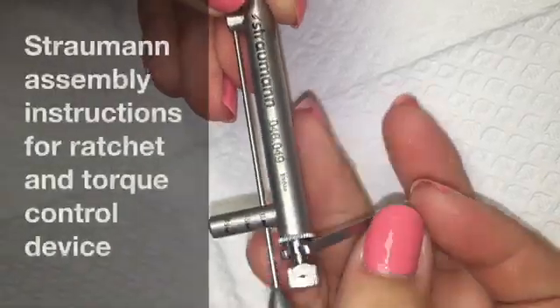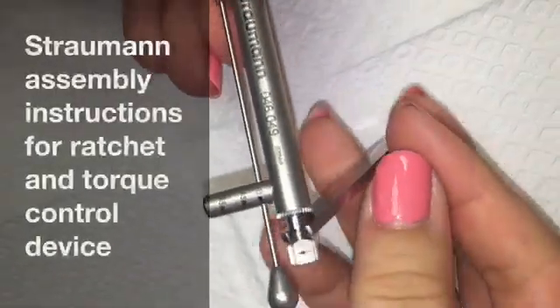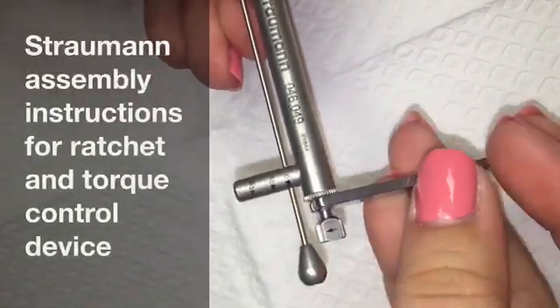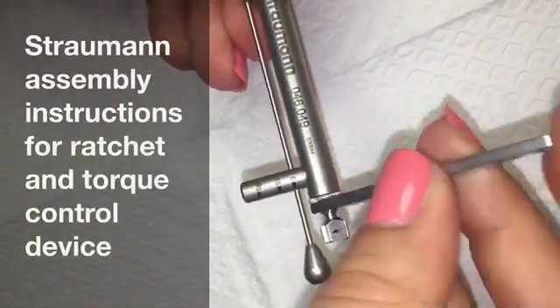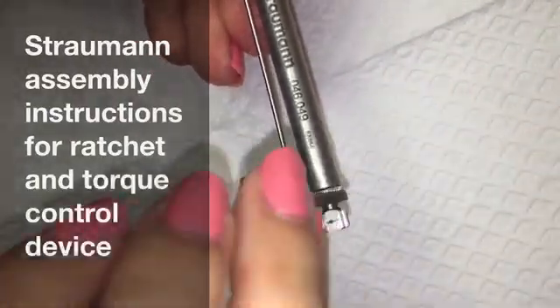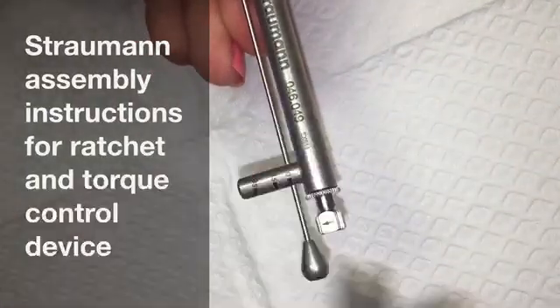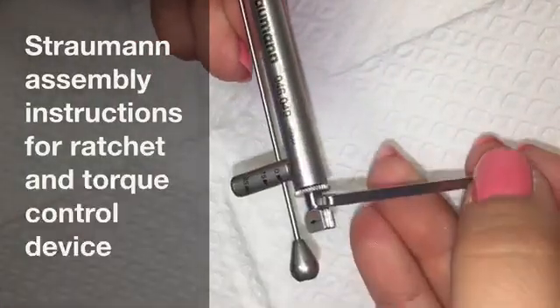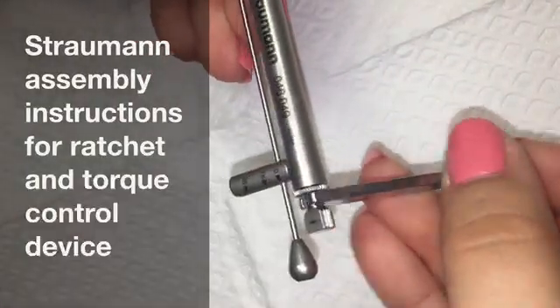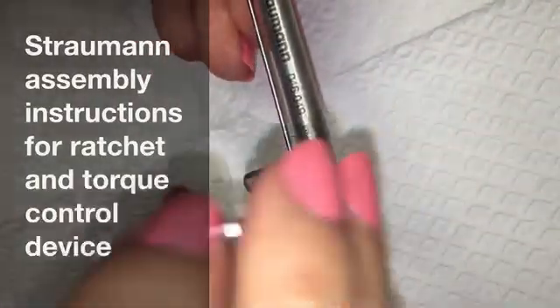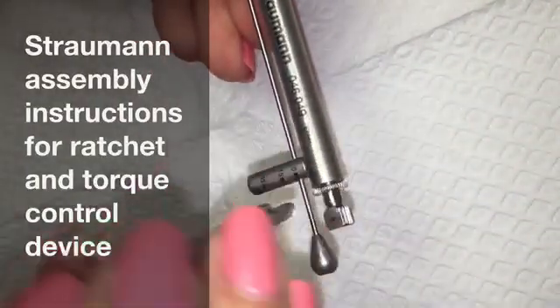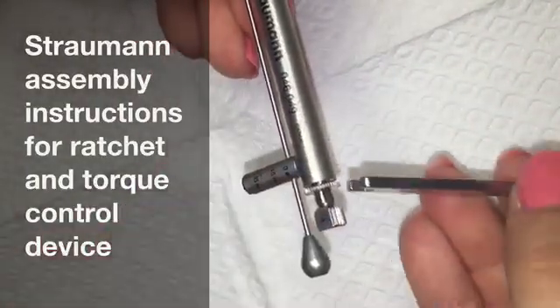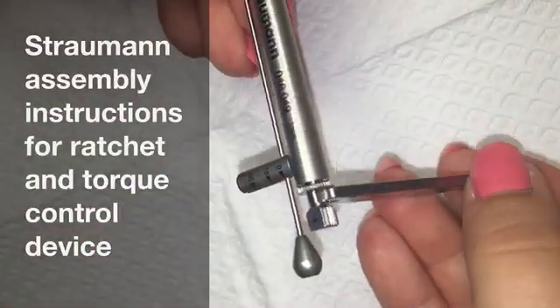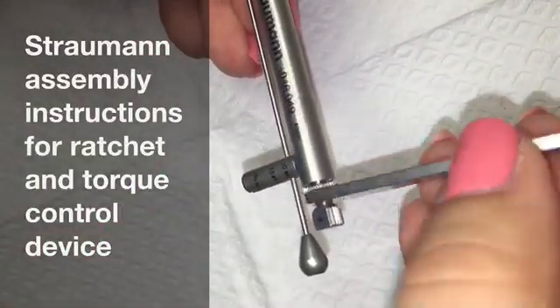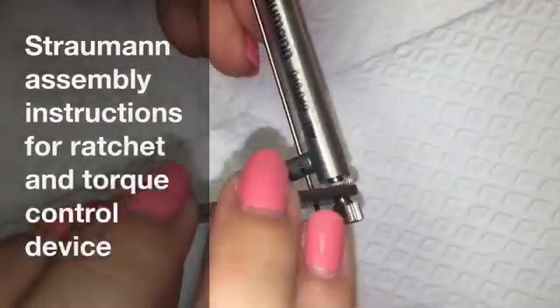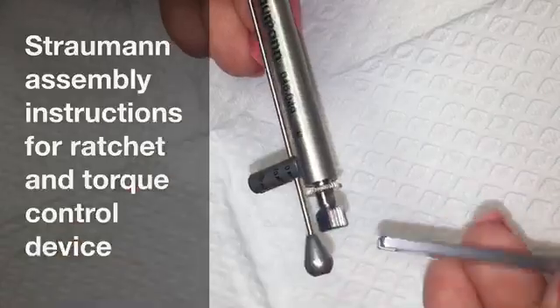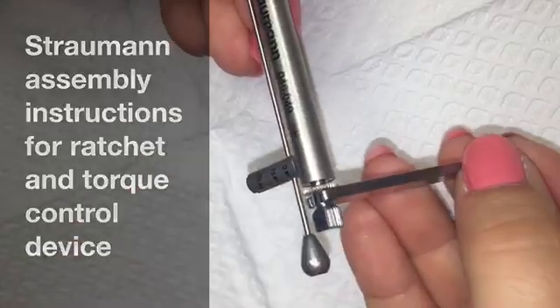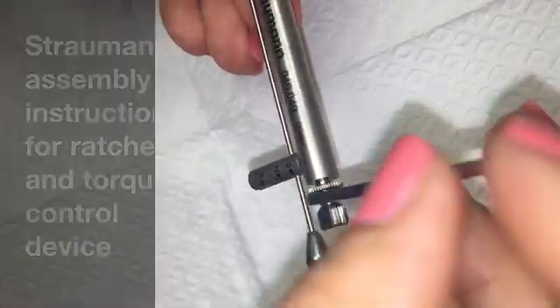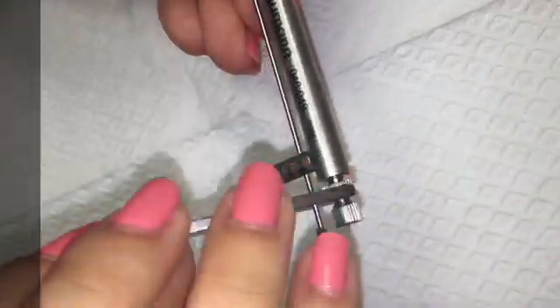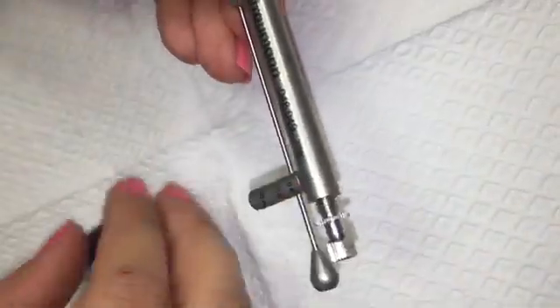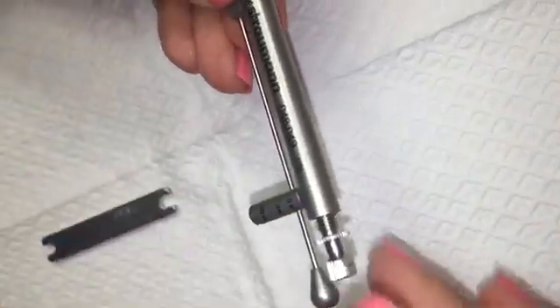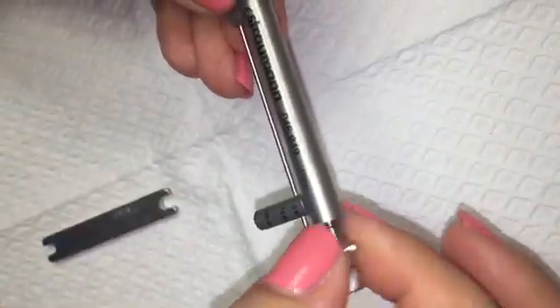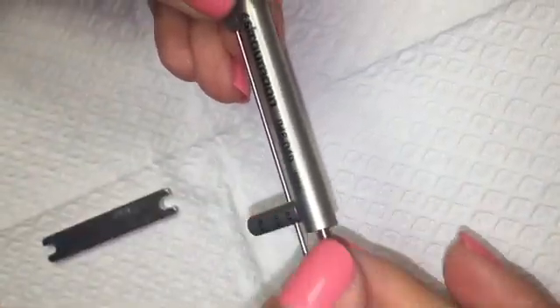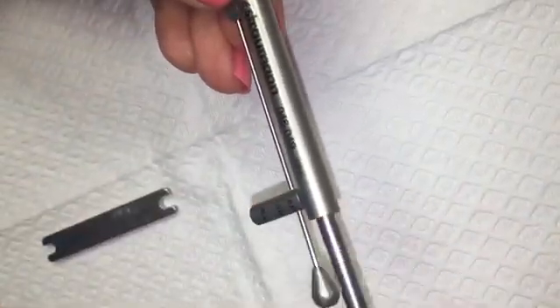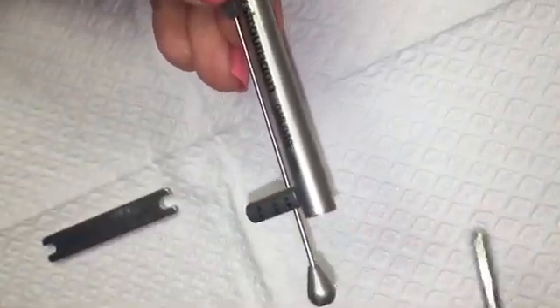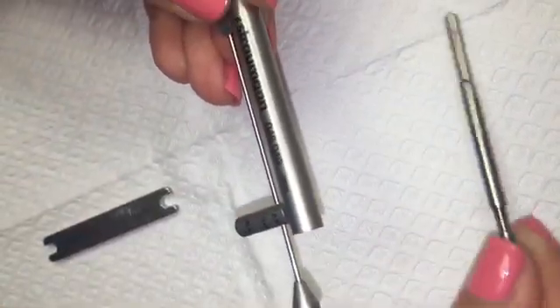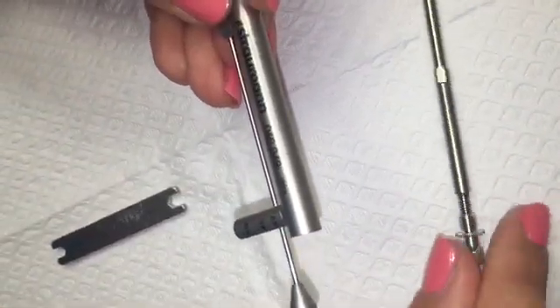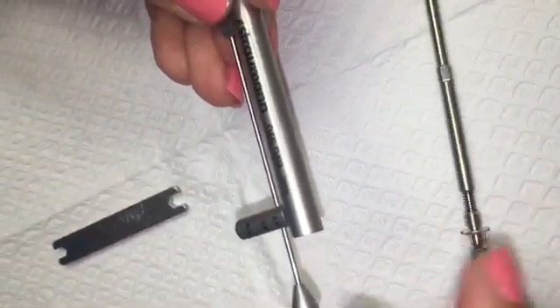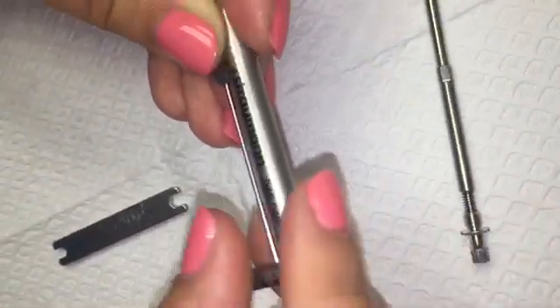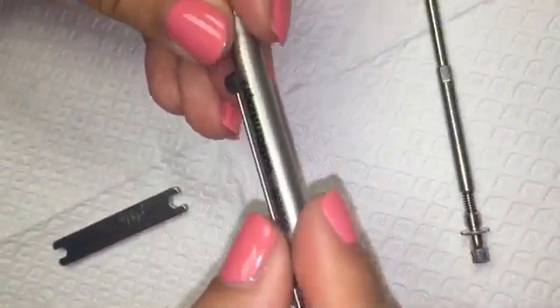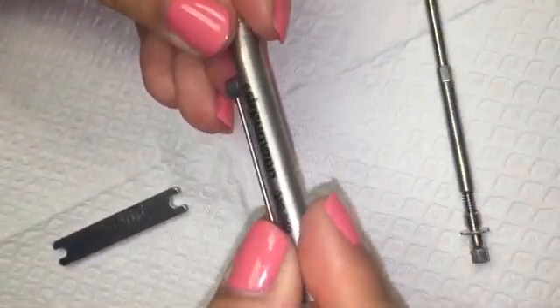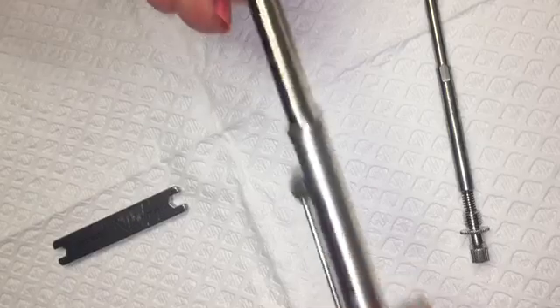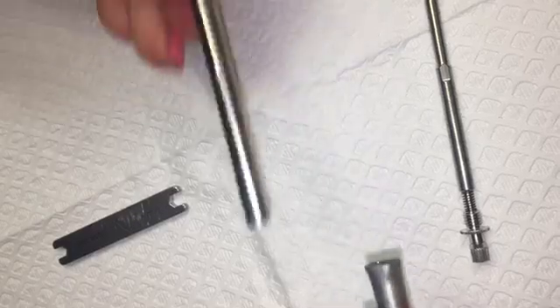Loosen ratchet nut with service instrument or holding key. Unscrew and remove internal bolt from ratchet body.